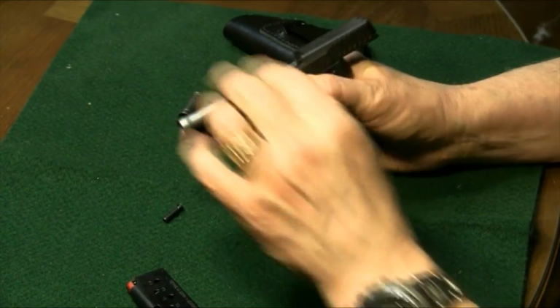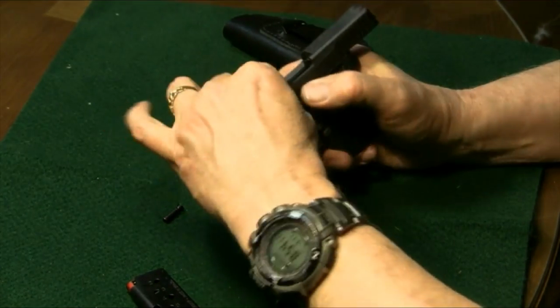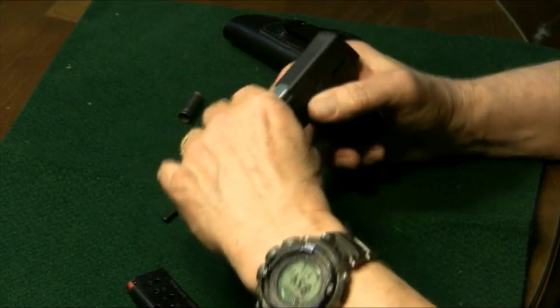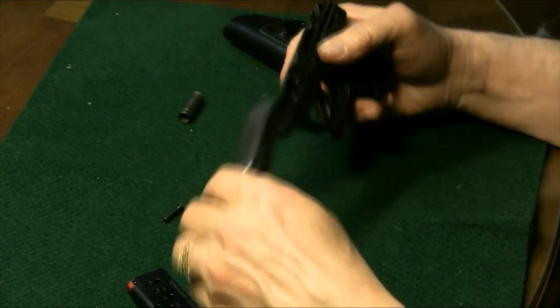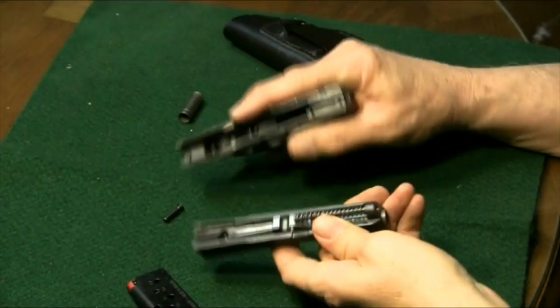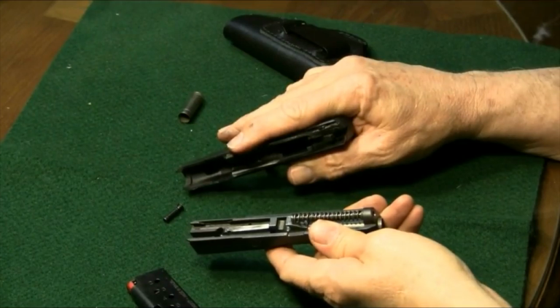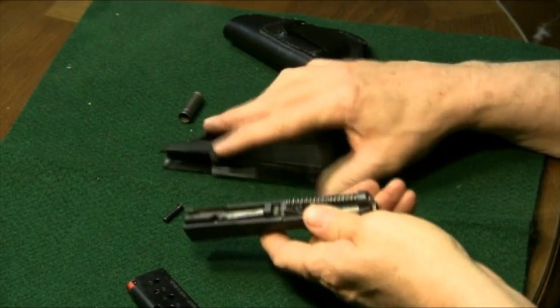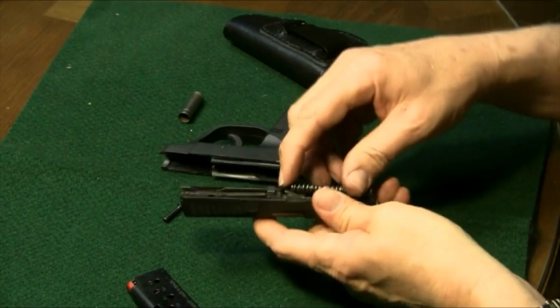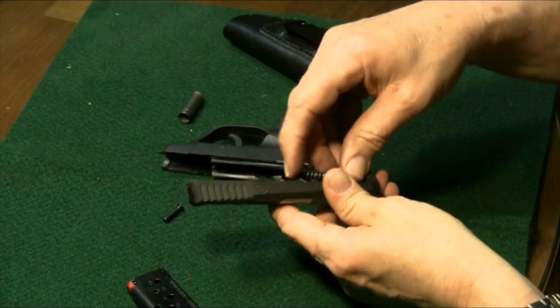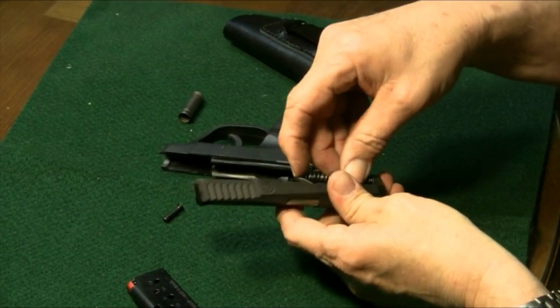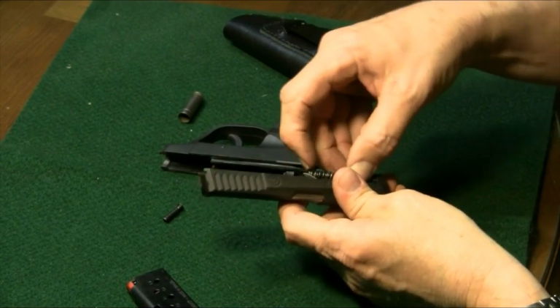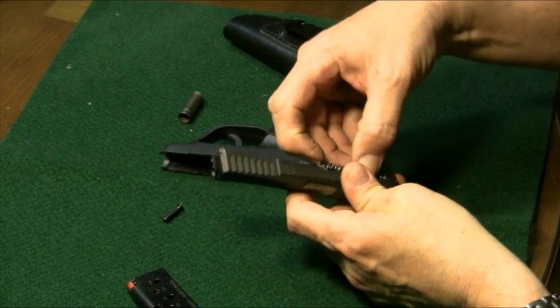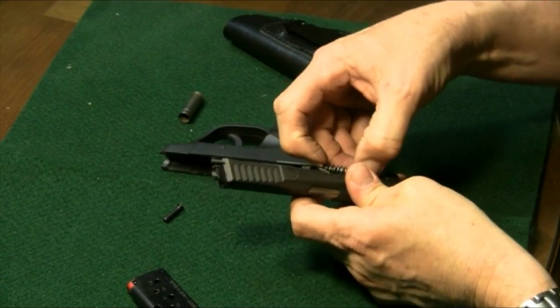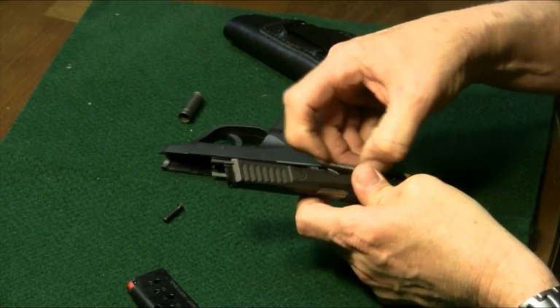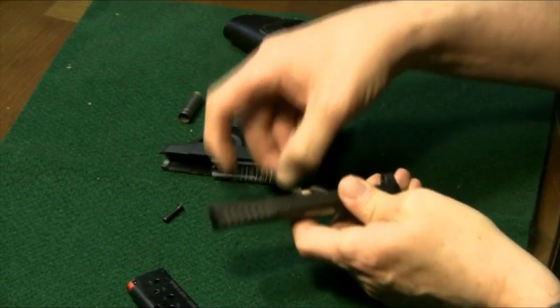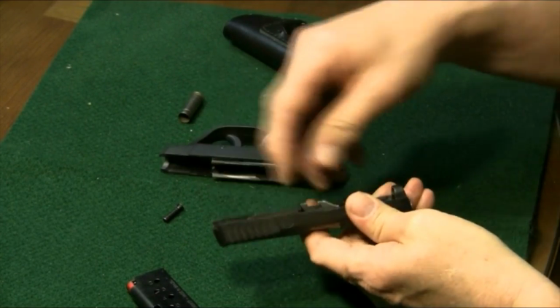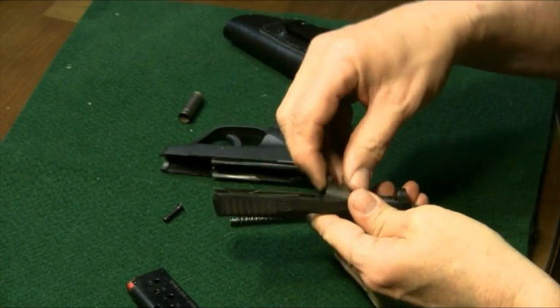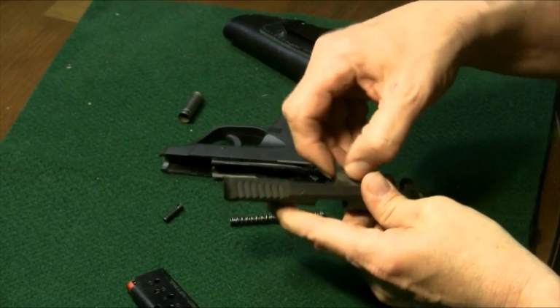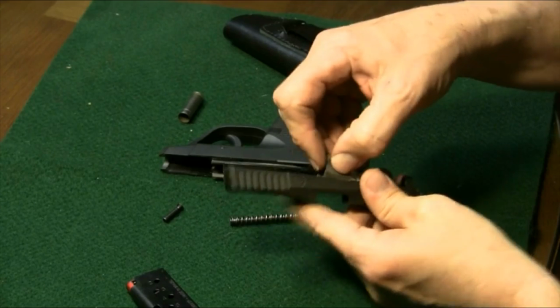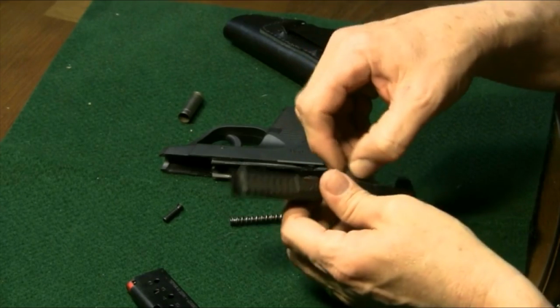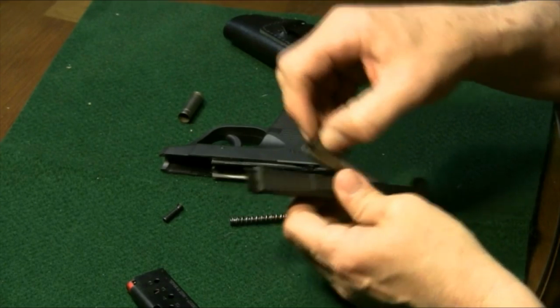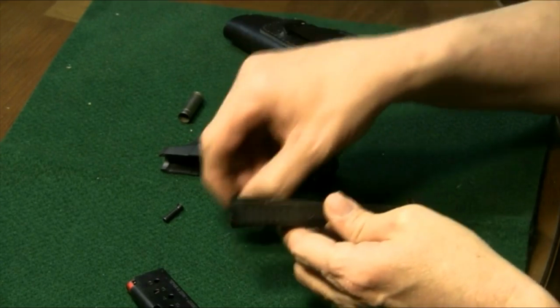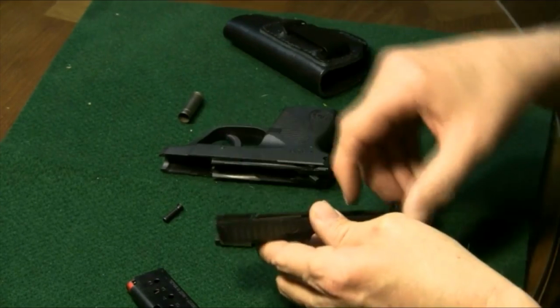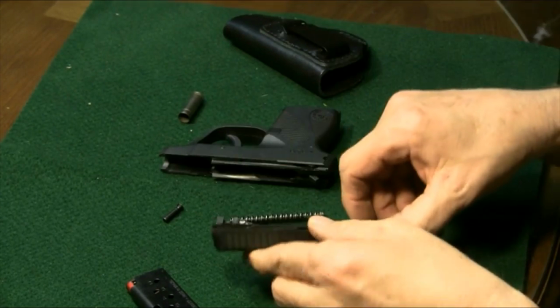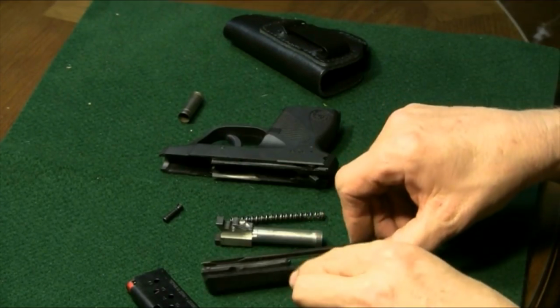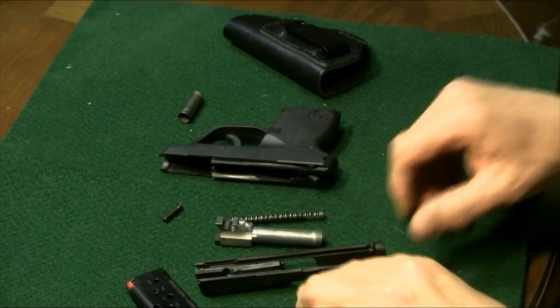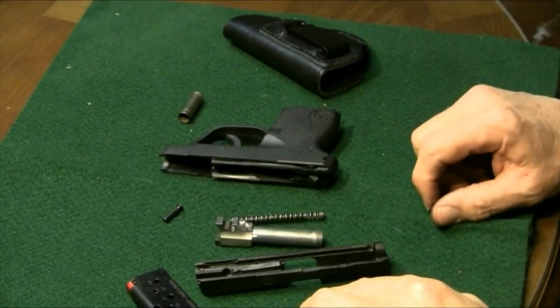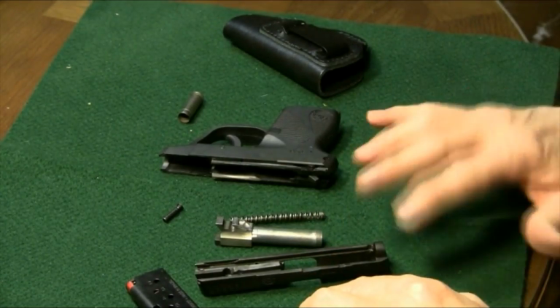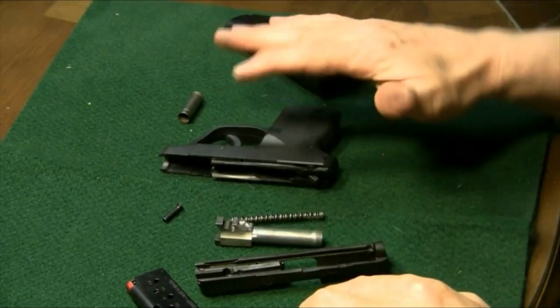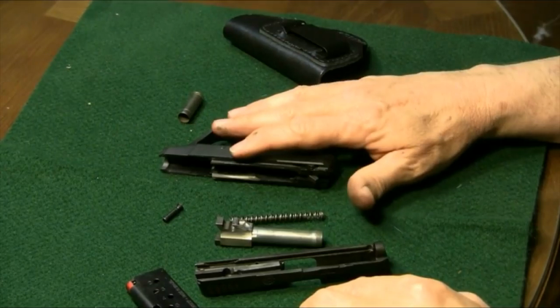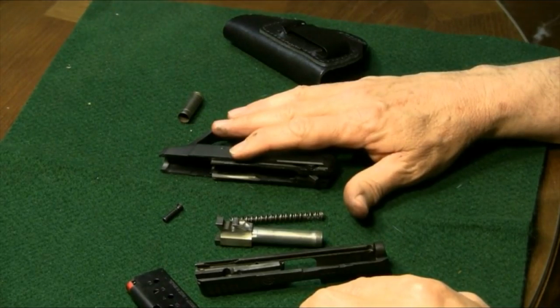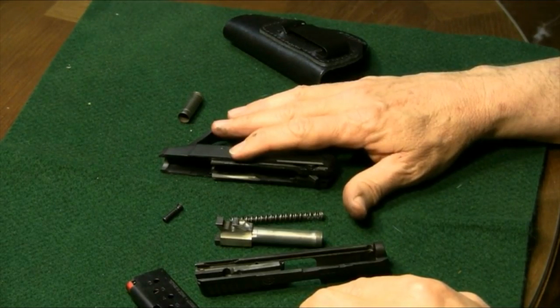Then the slide will just come right off. Now it's easy to break down into your components for cleaning. That's the recoil spring and rod, and the barrel and slide, so we're ready to clean the gun.